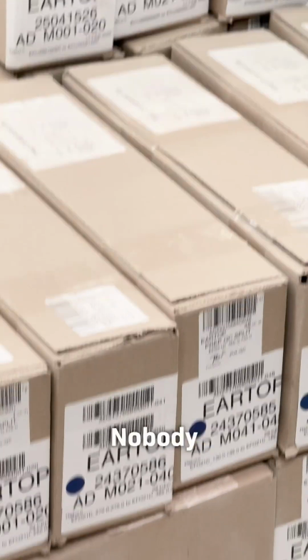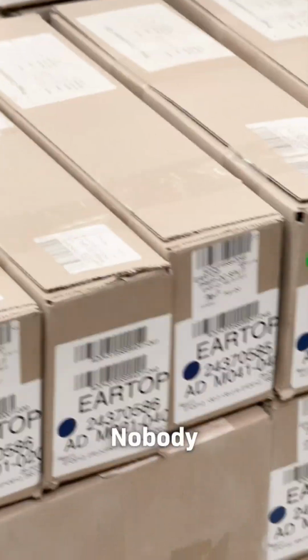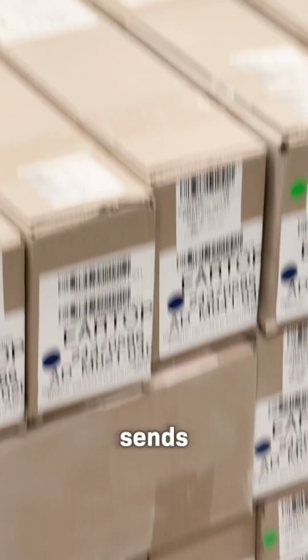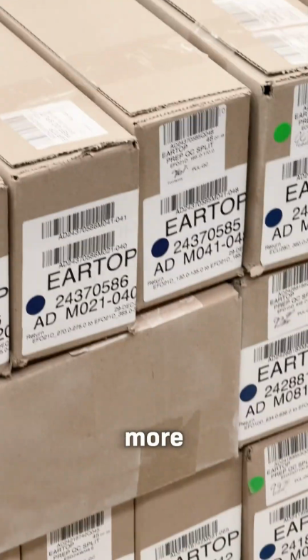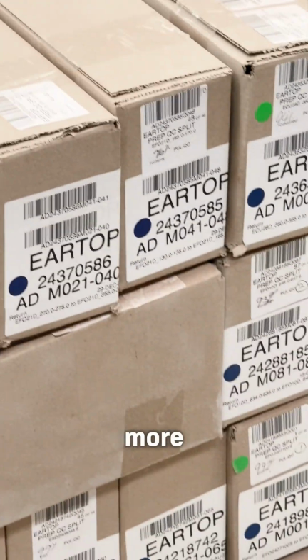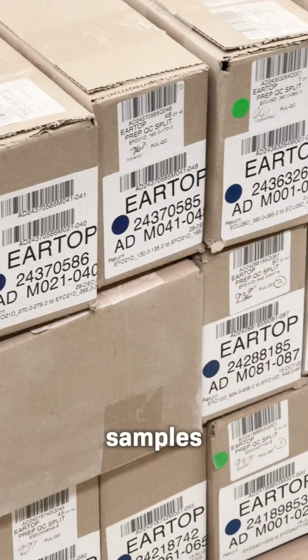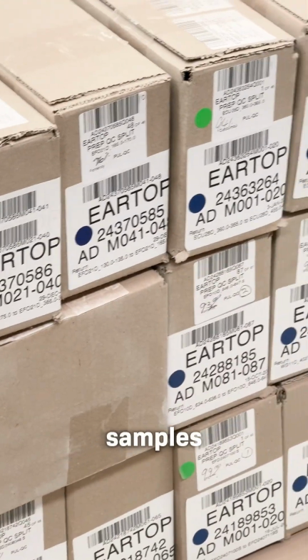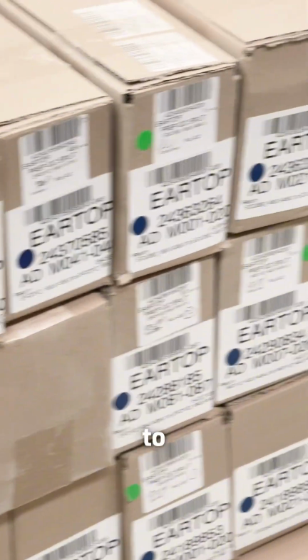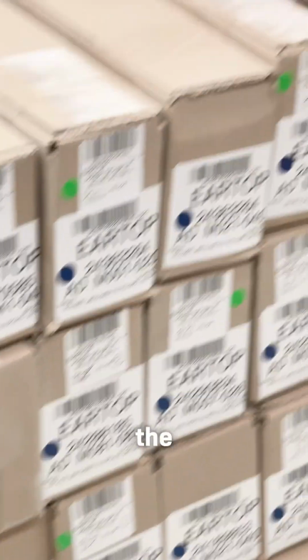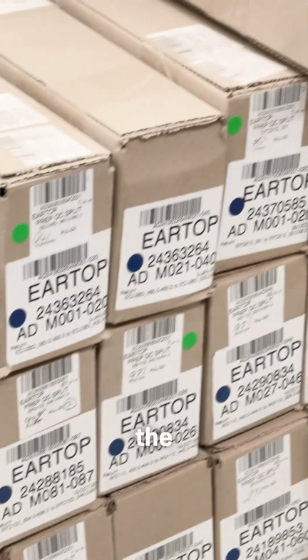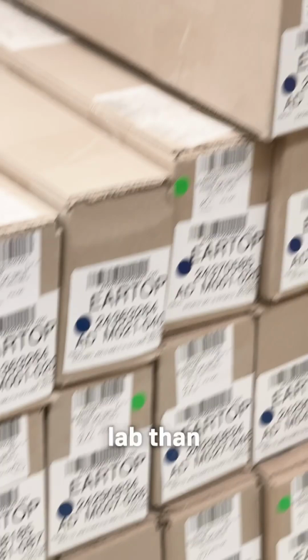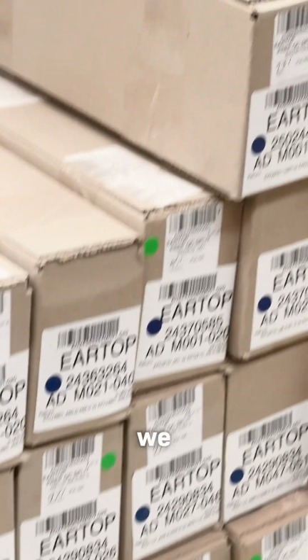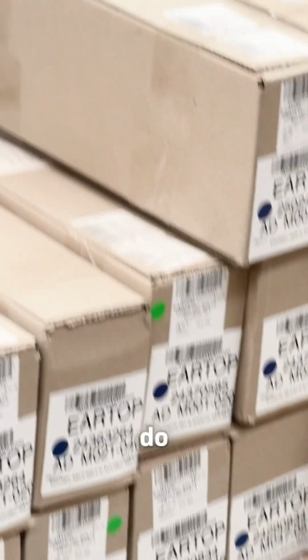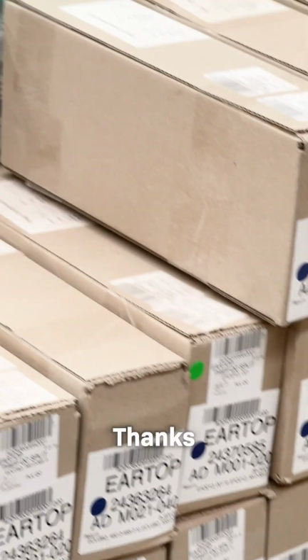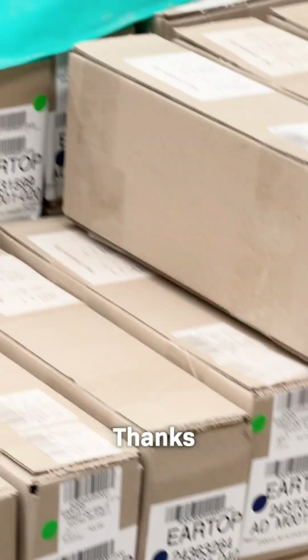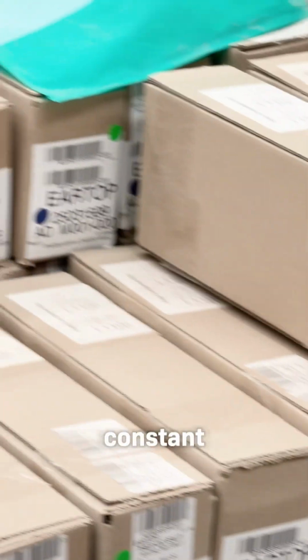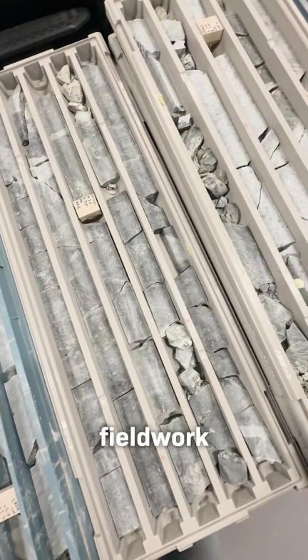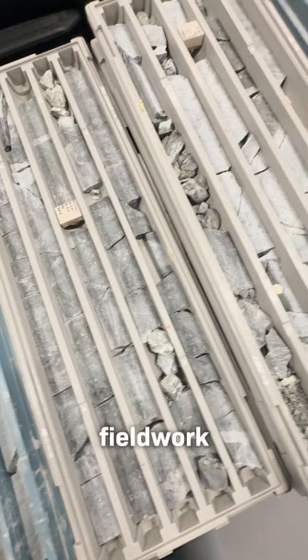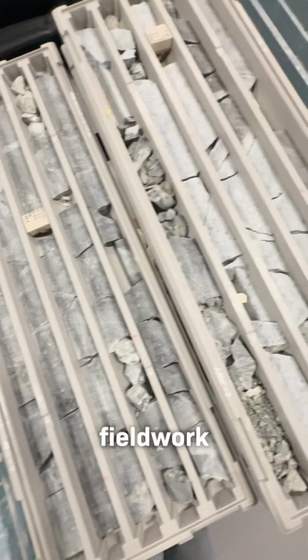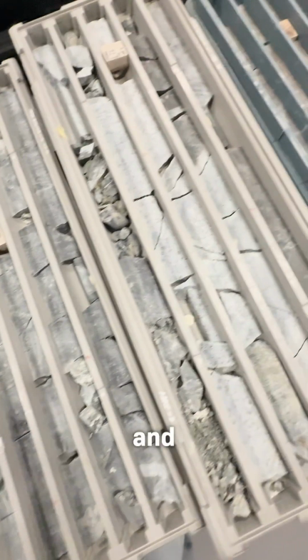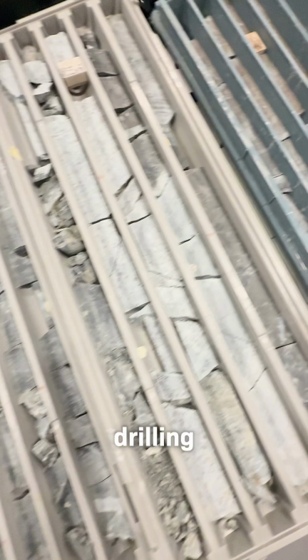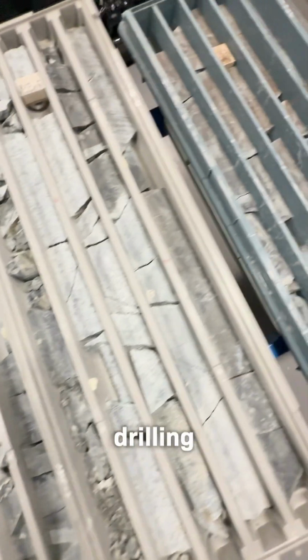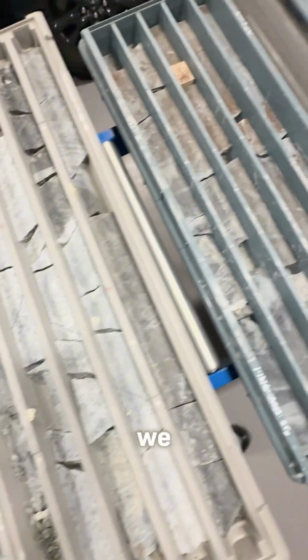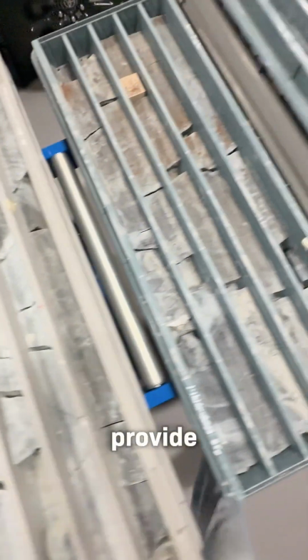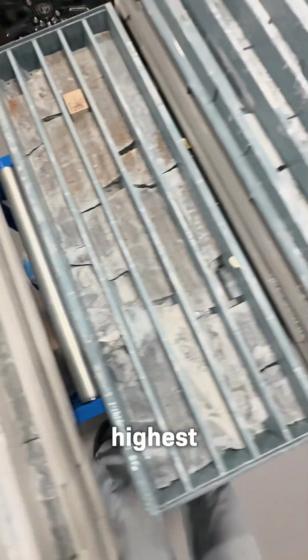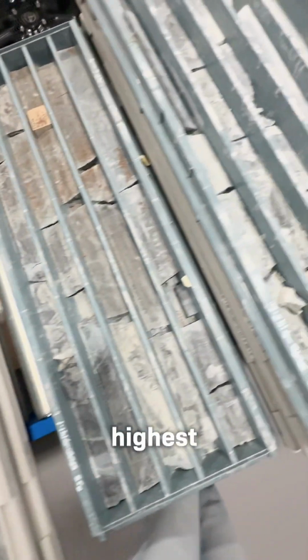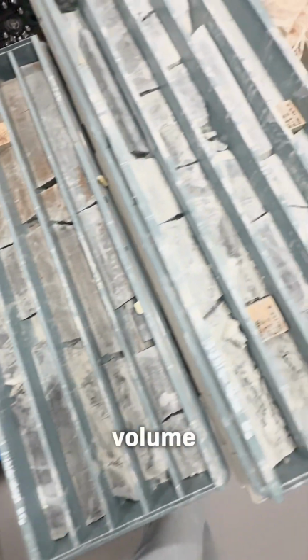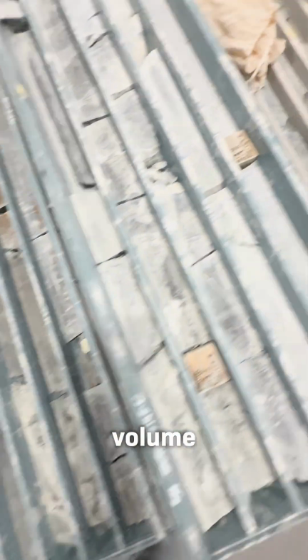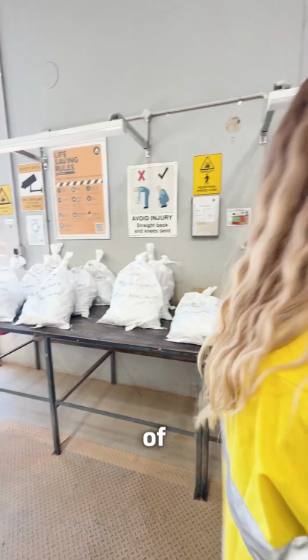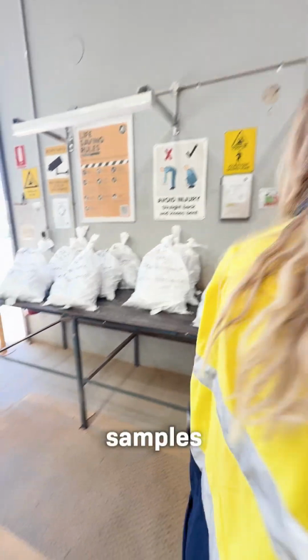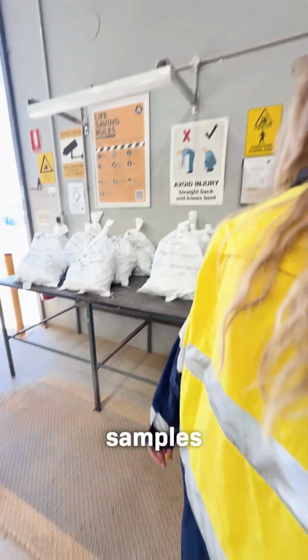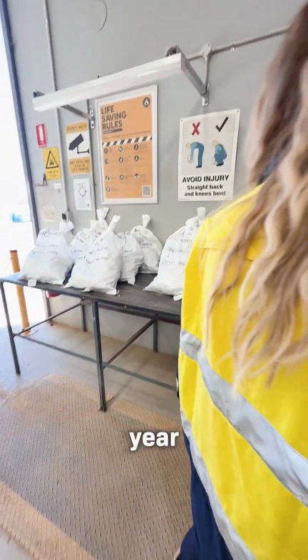Nobody sends more samples to the lab than we do. Thanks to our constant fieldwork and drilling, we provide the highest volume of samples year-round.